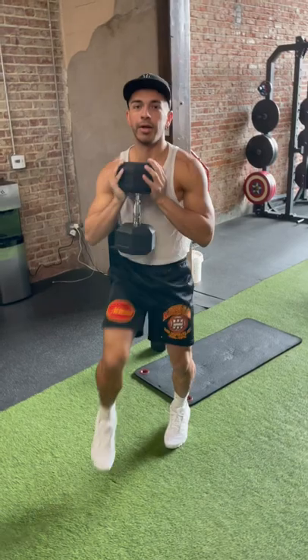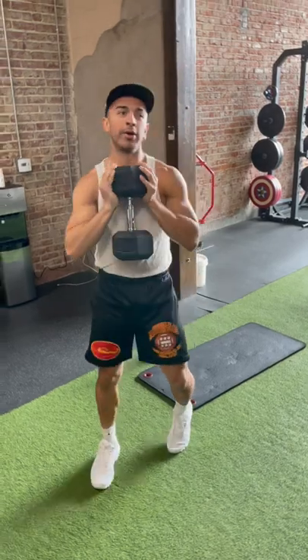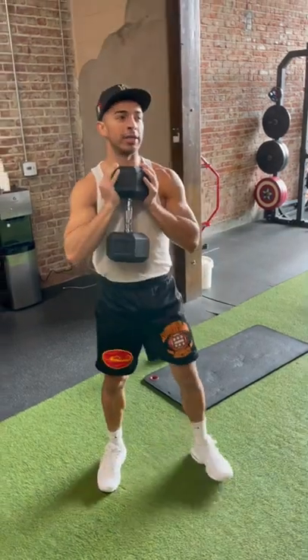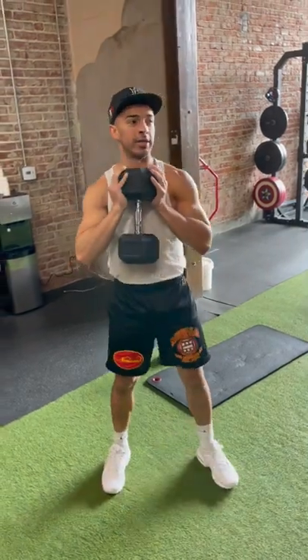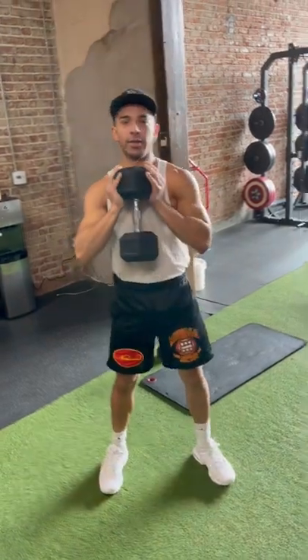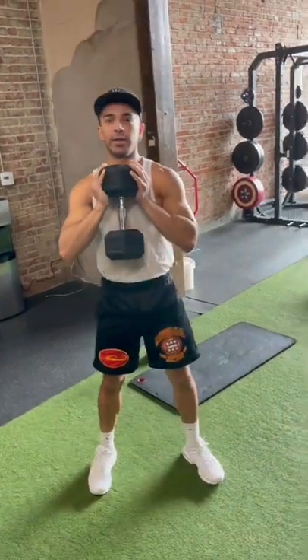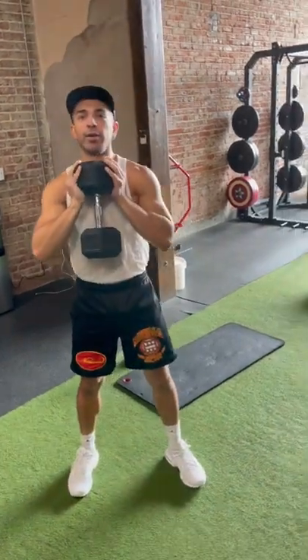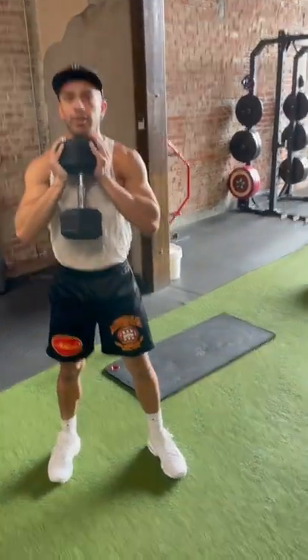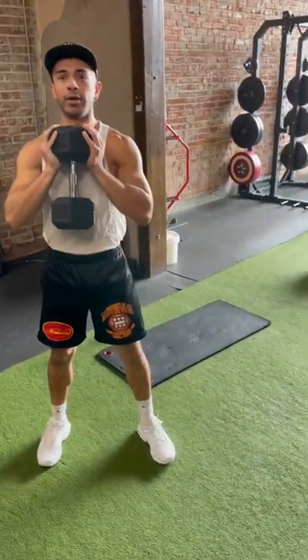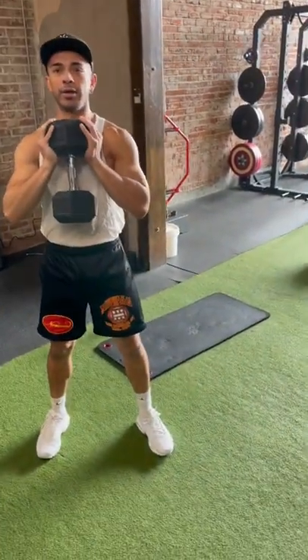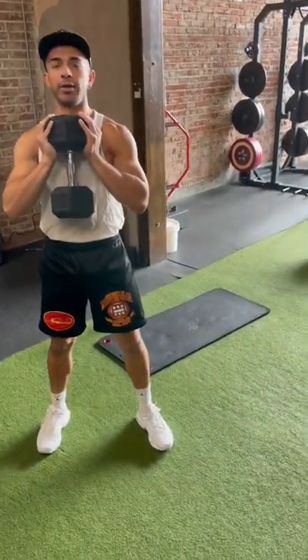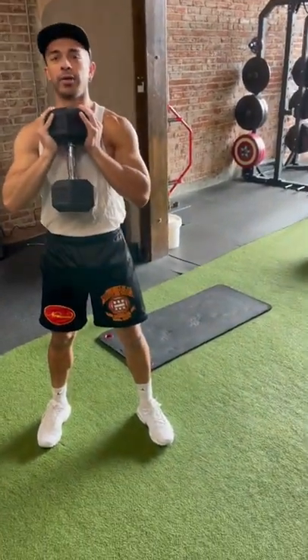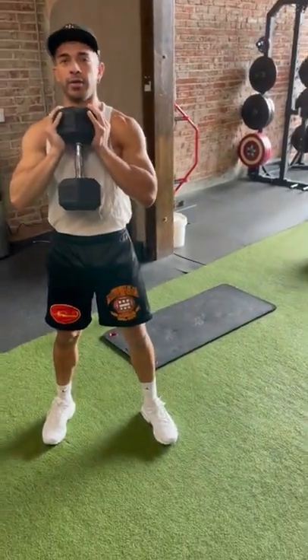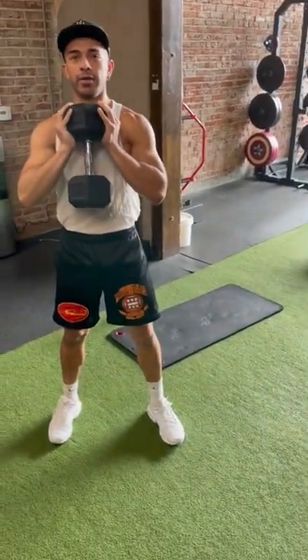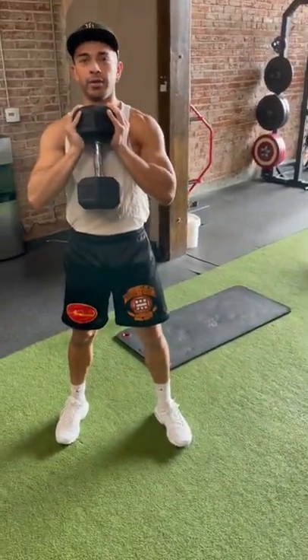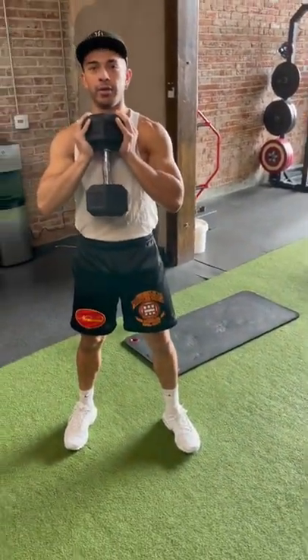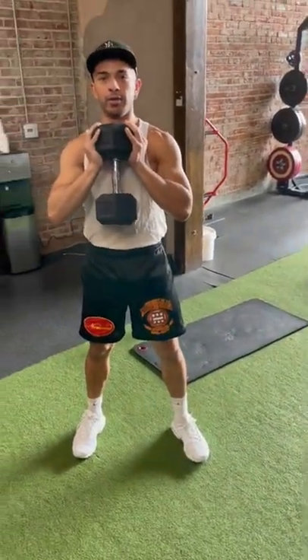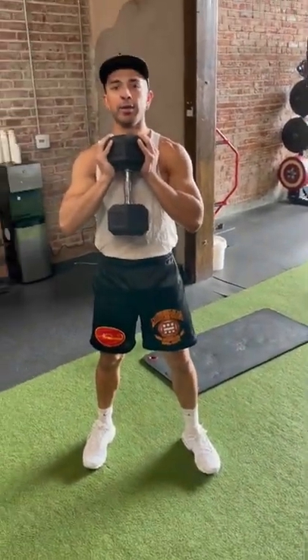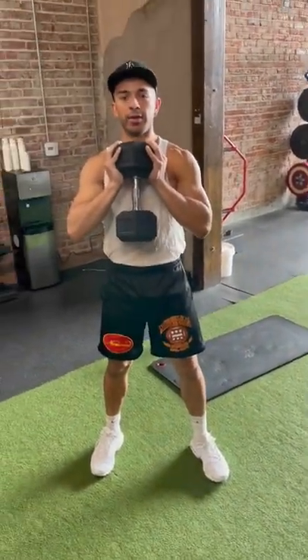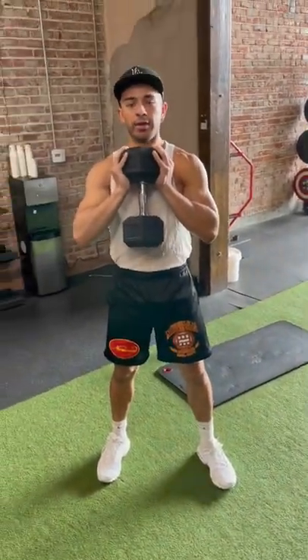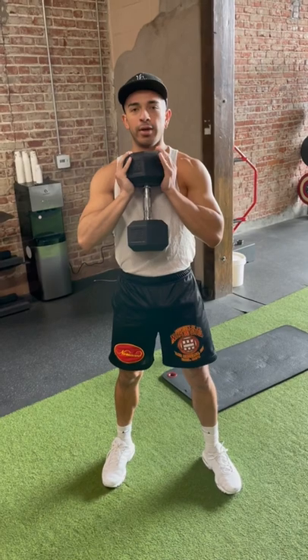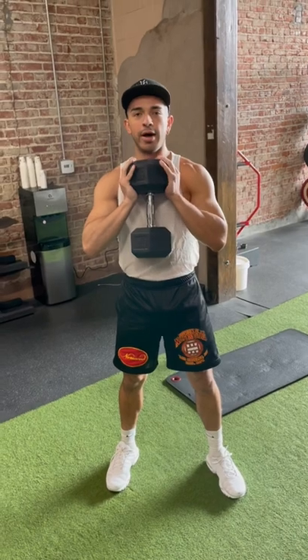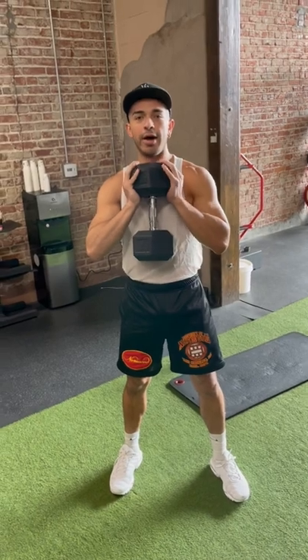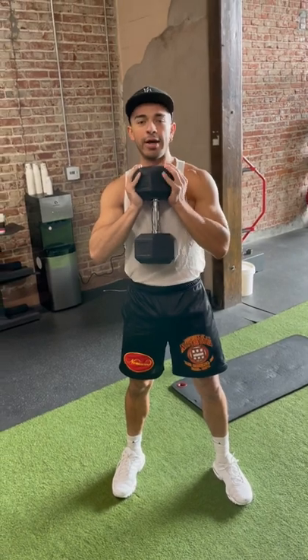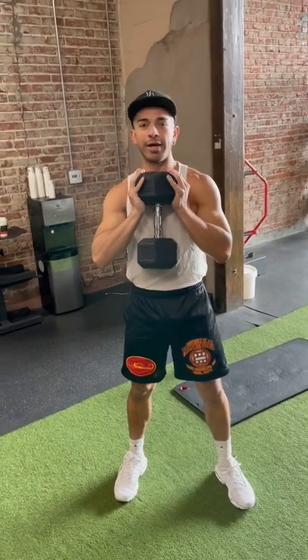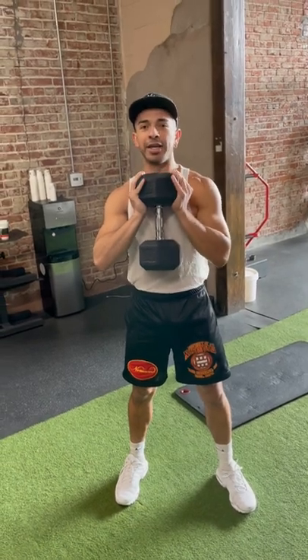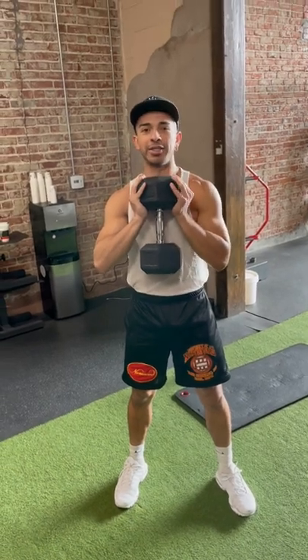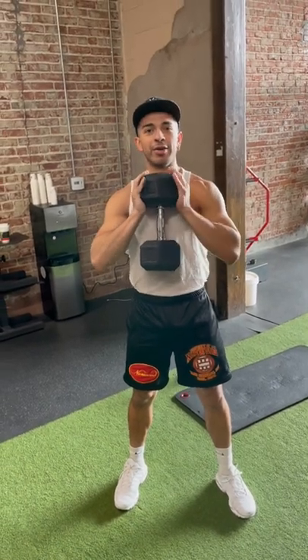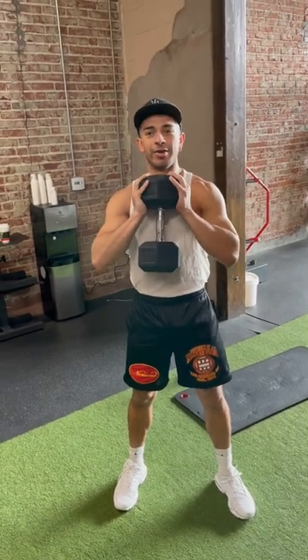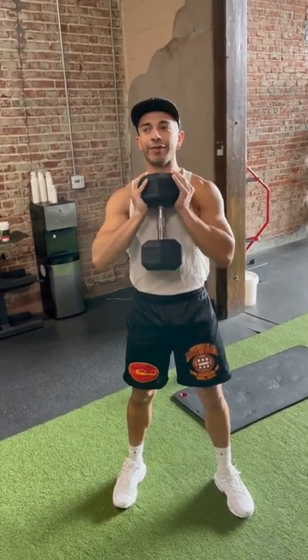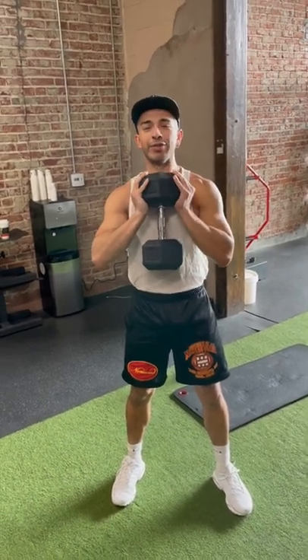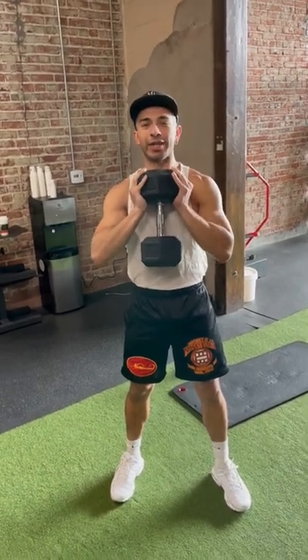We're doing goblet variations — say your name and then tell us the variation you're doing. Andres, holding for two seconds.